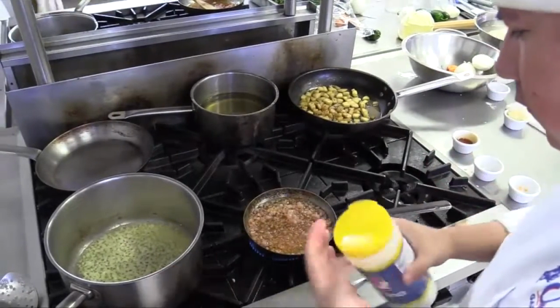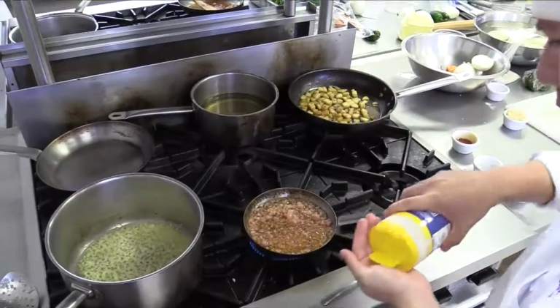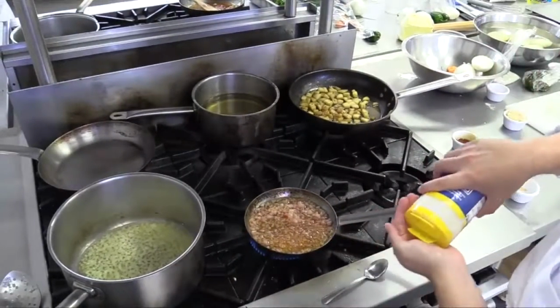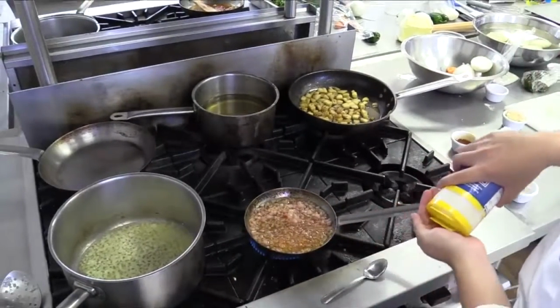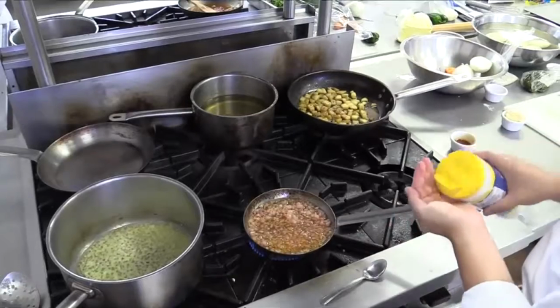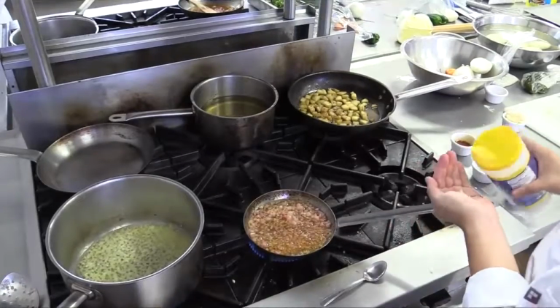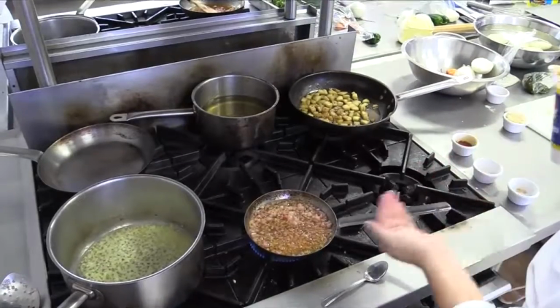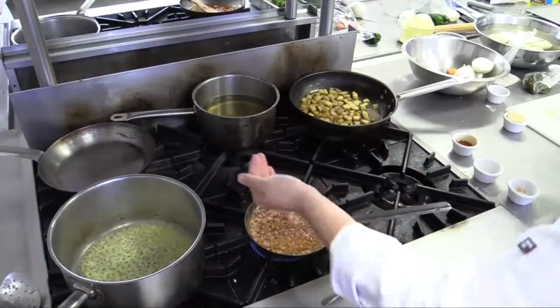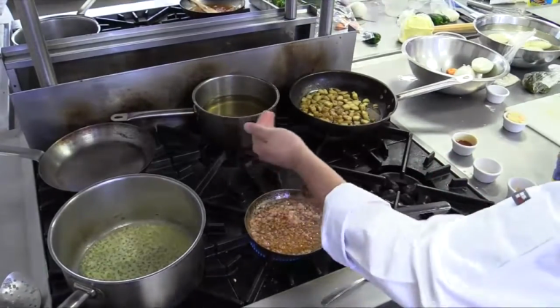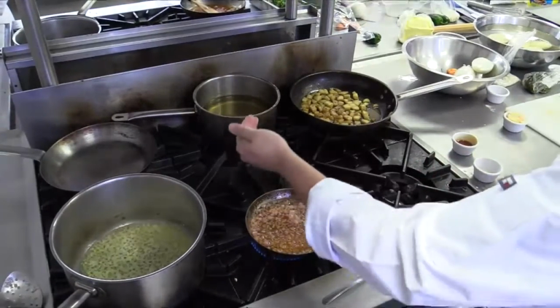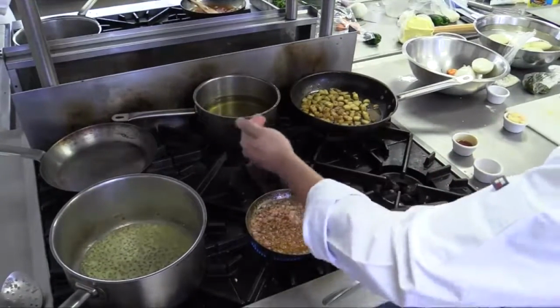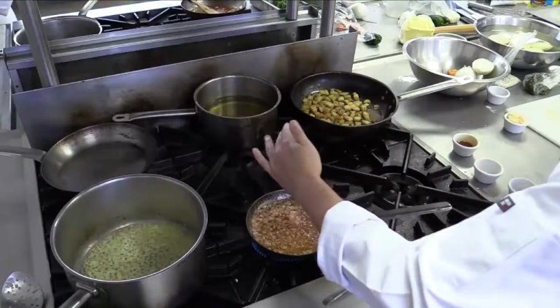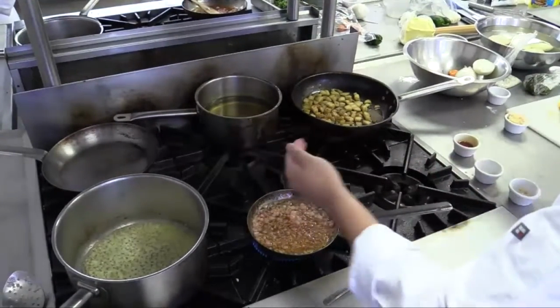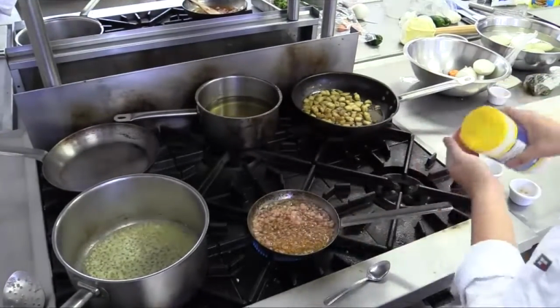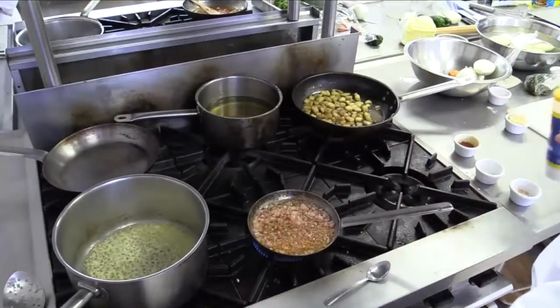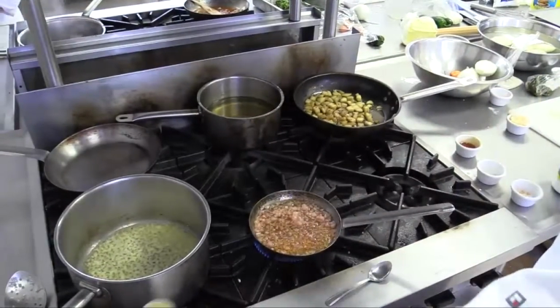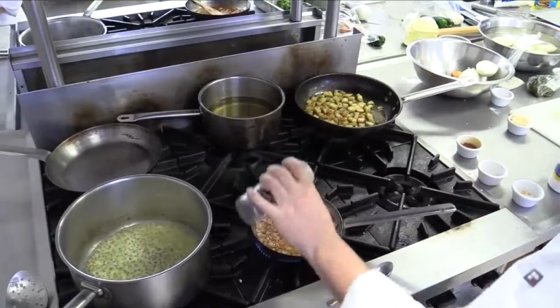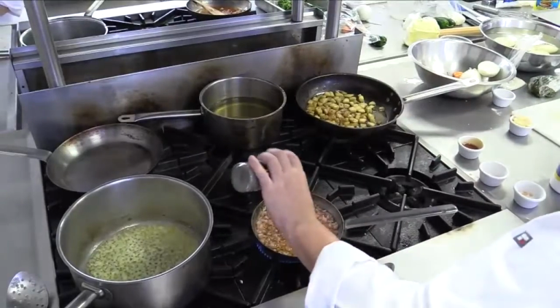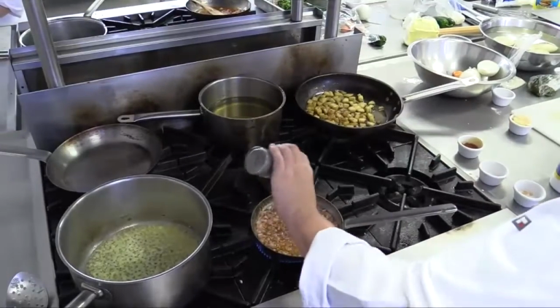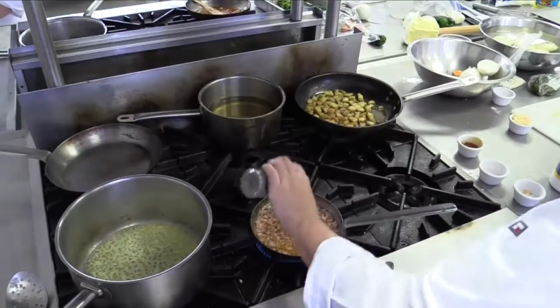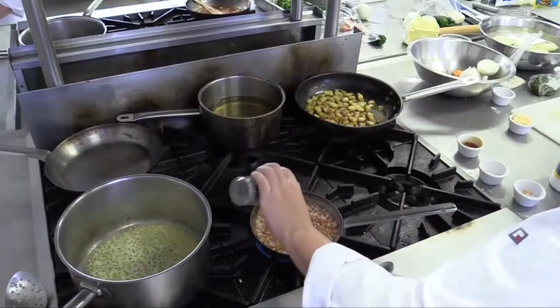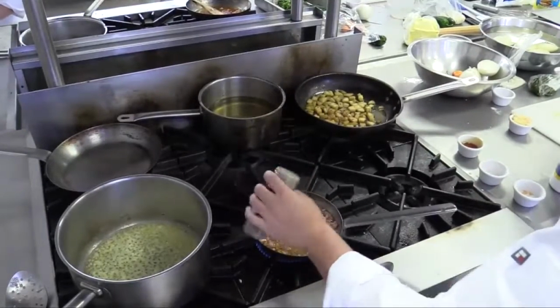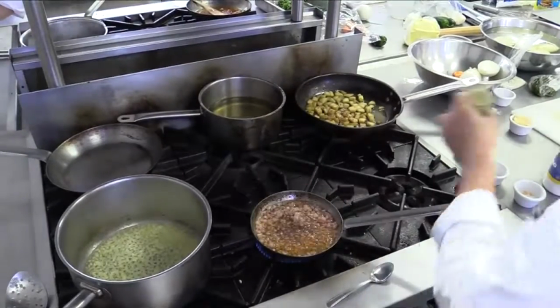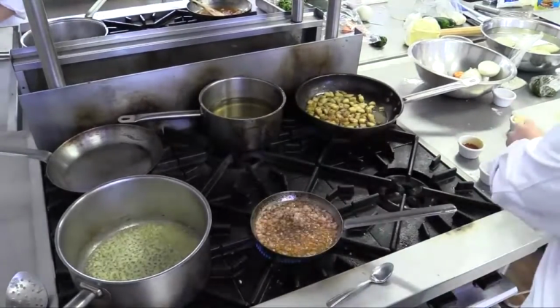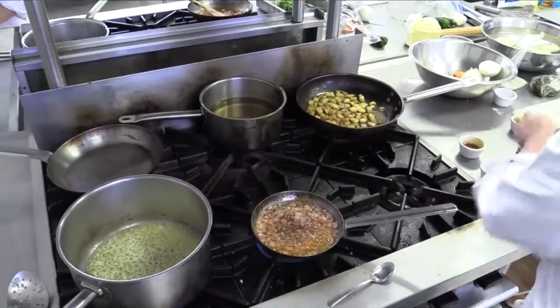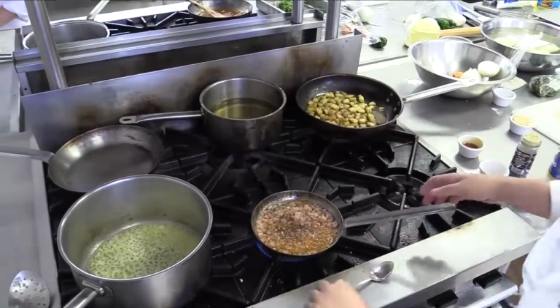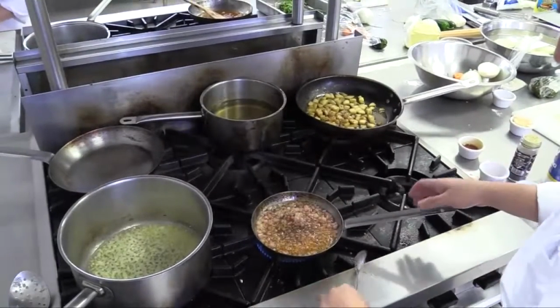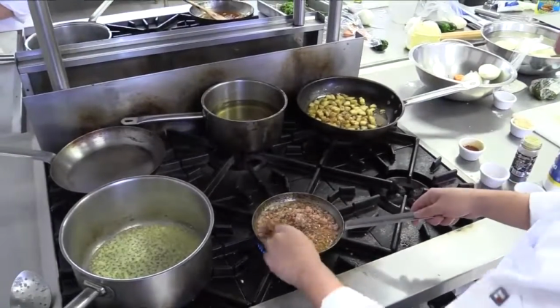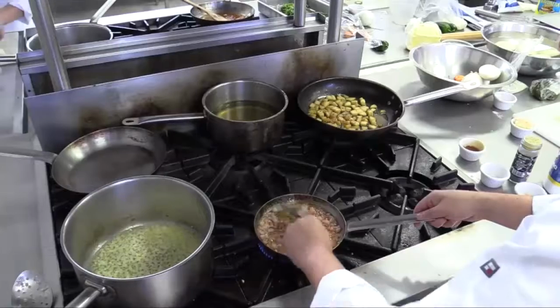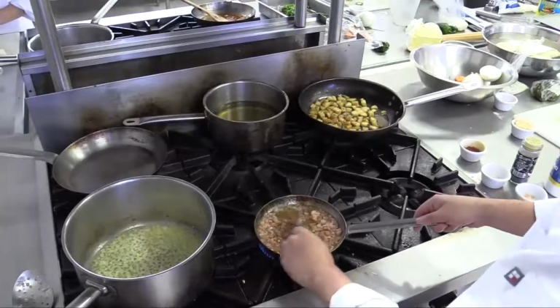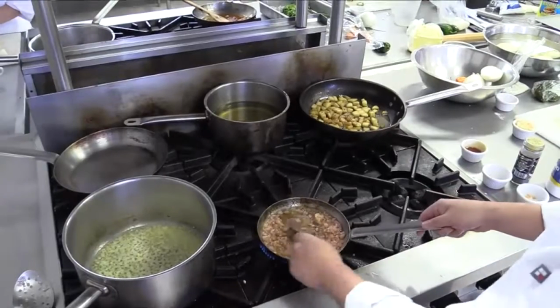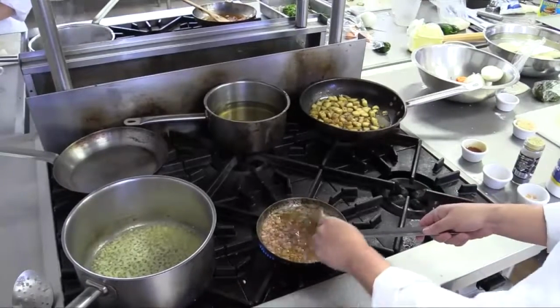A little bit of salt and a little bit of pepper. Leave it to cook for four minutes, Manuel, and then we're going to blend it.